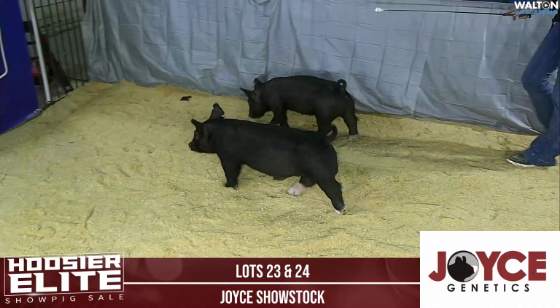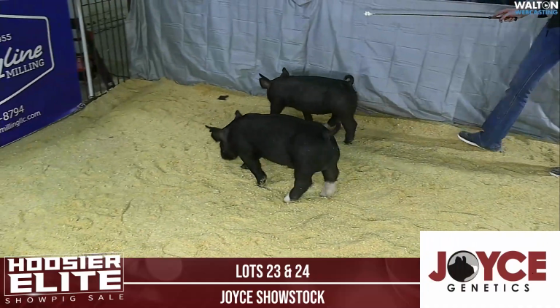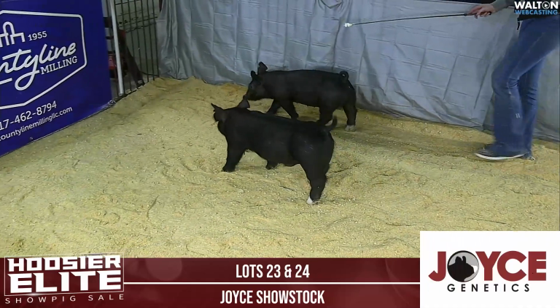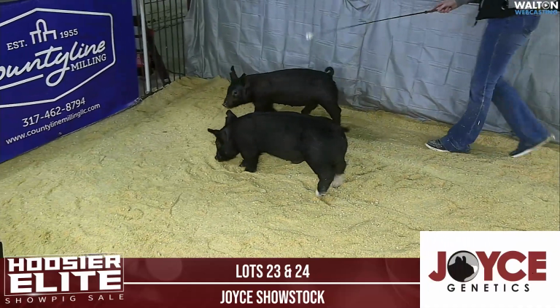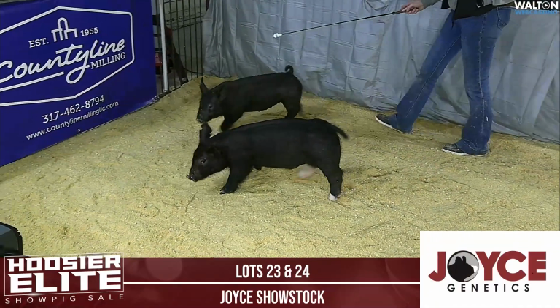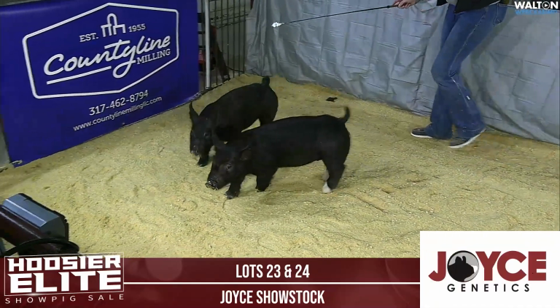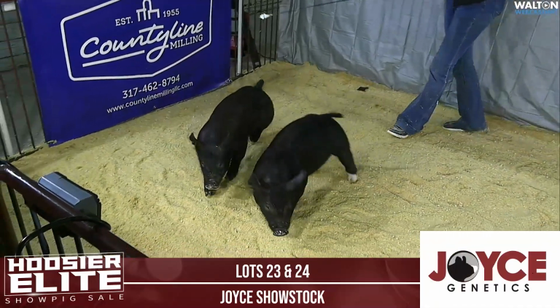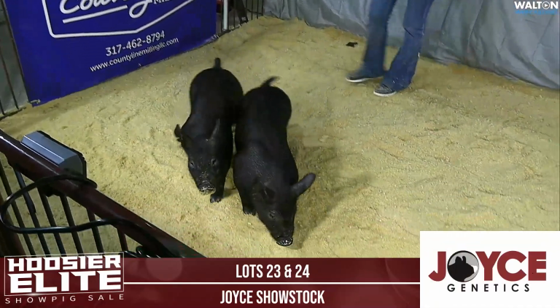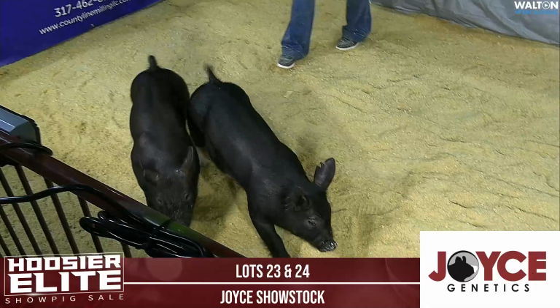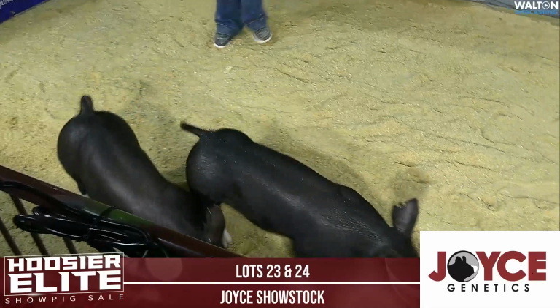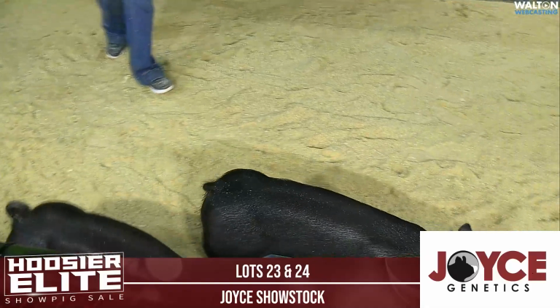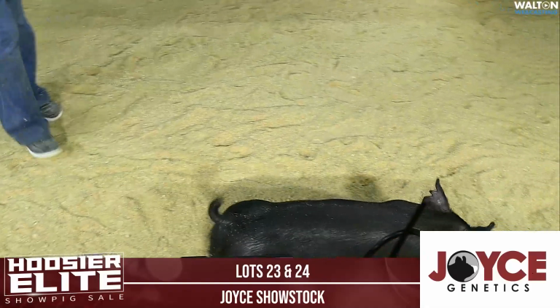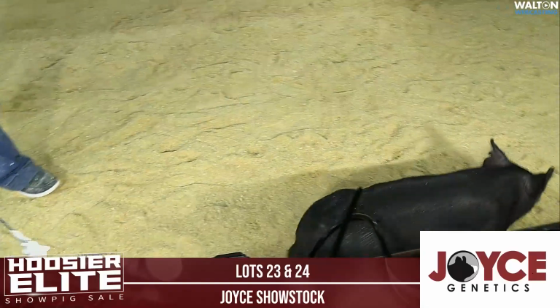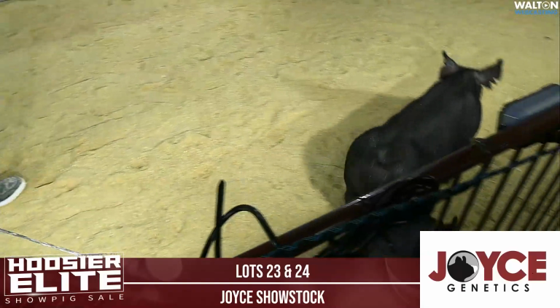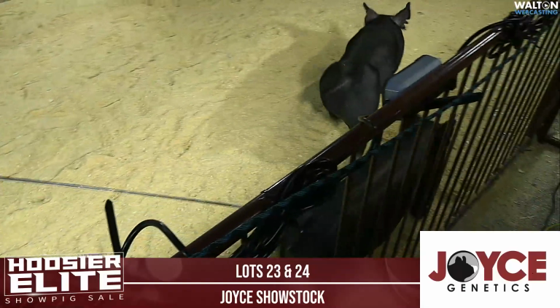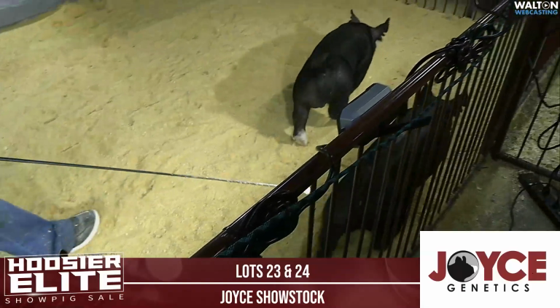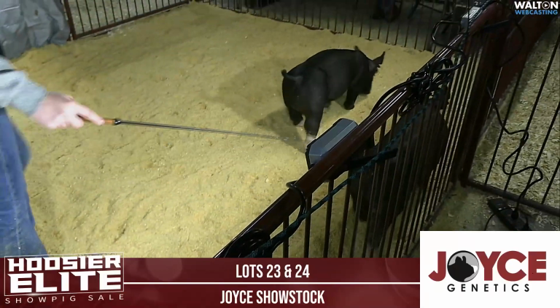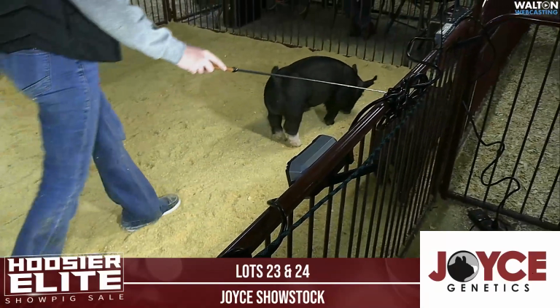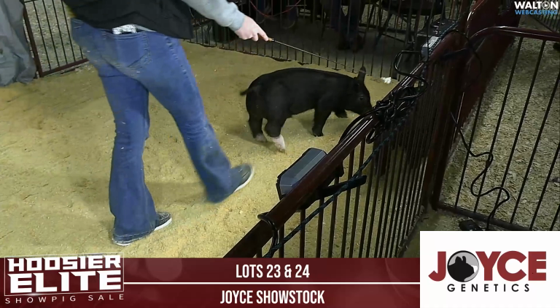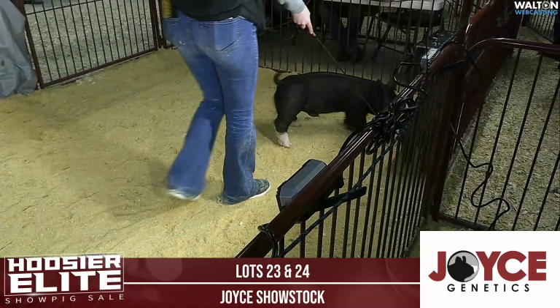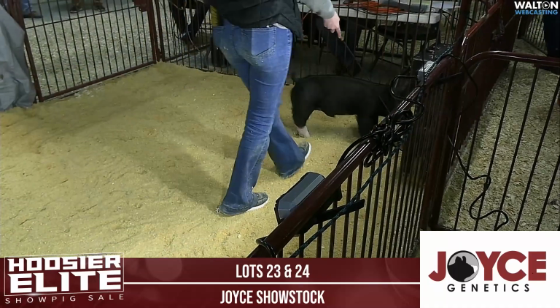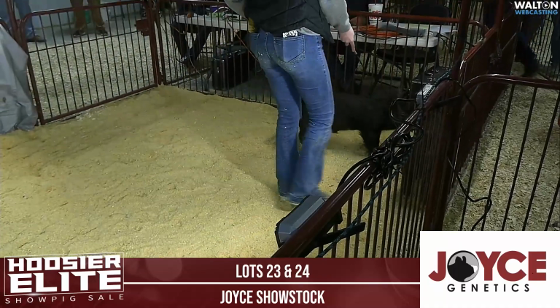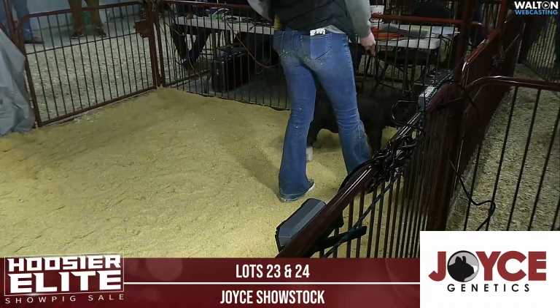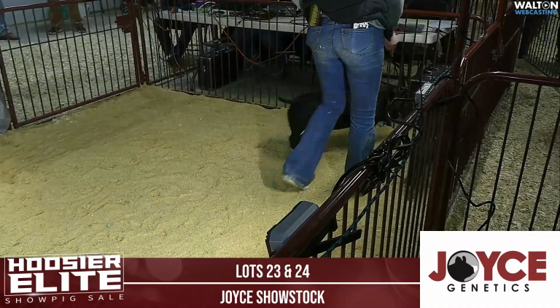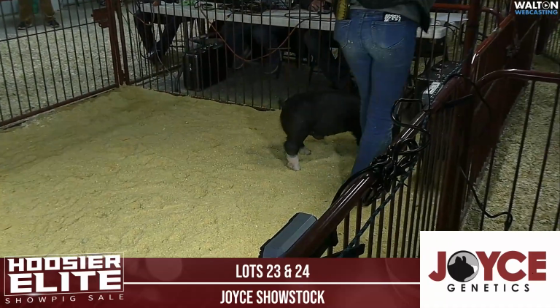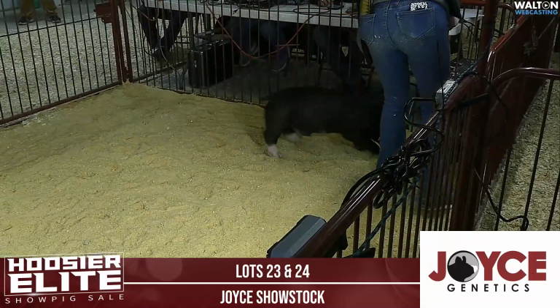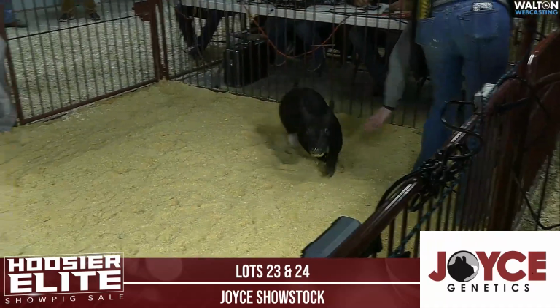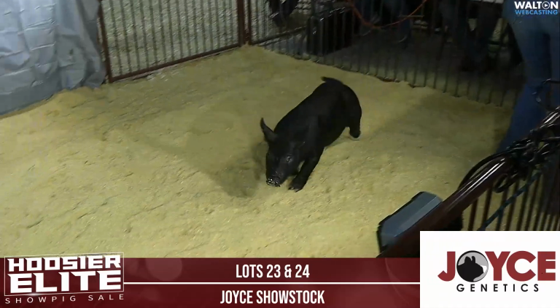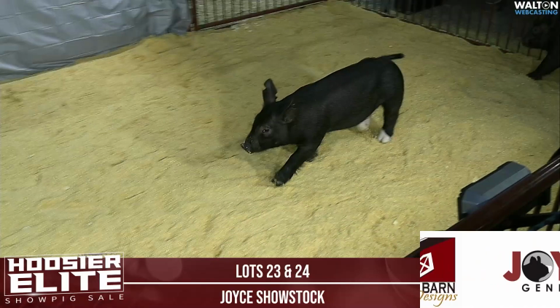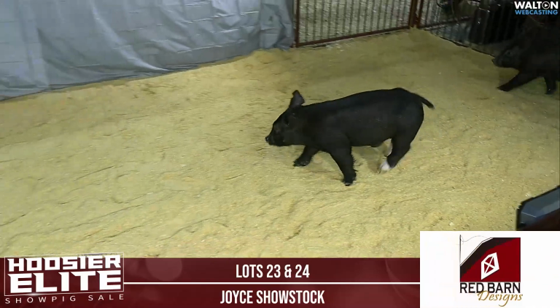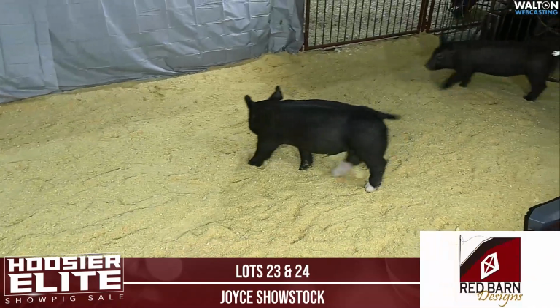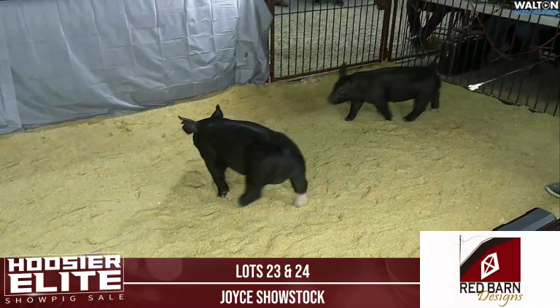11 litters. The dam is the litter mate to Ashton Harvey's crossbred that was 5th overall Division II at Indiana State Fair last year in 2022. And this particular litter is out of a Steel Force Timber sire.